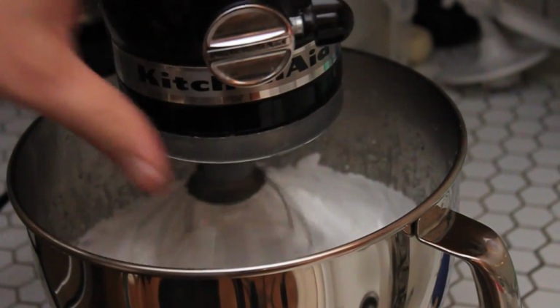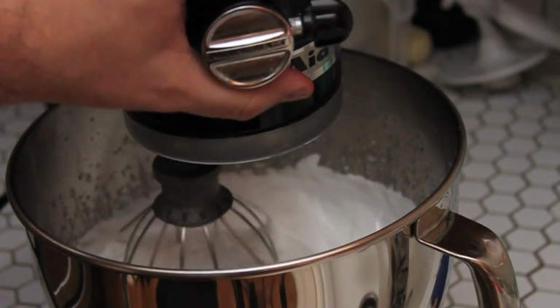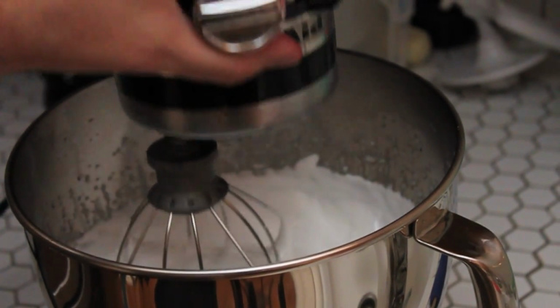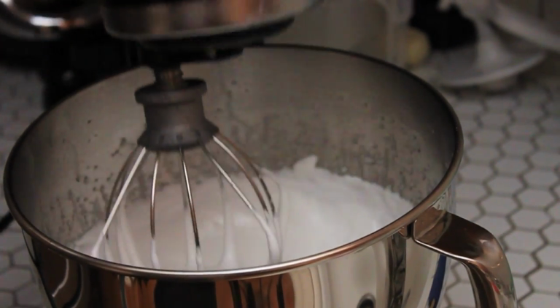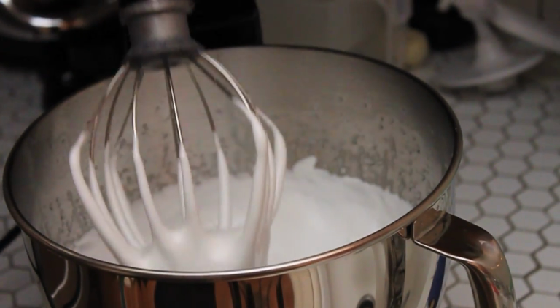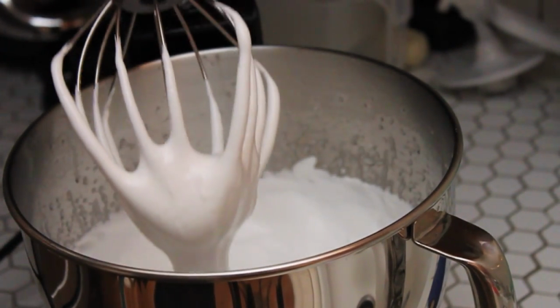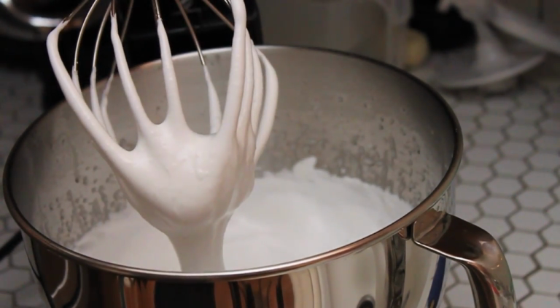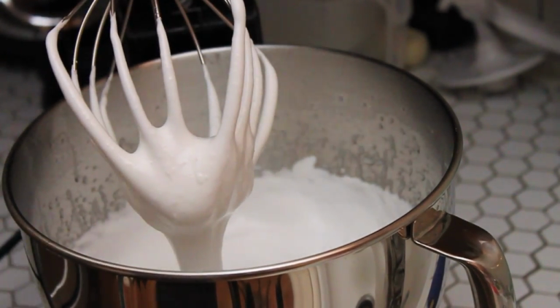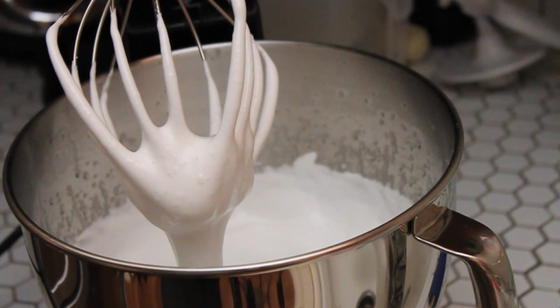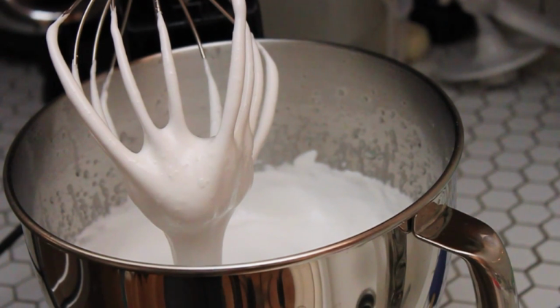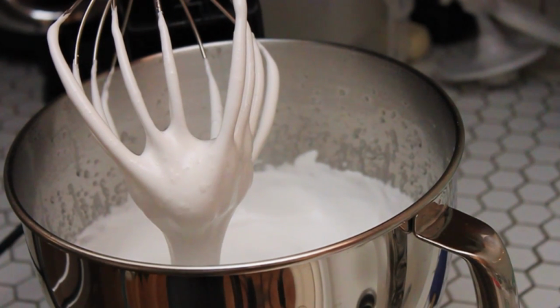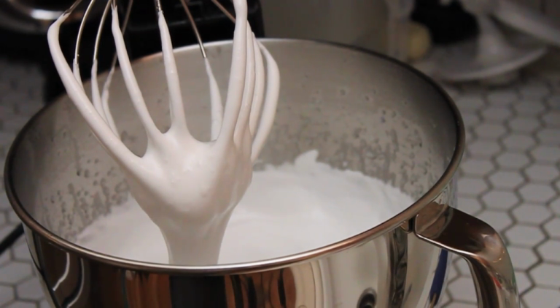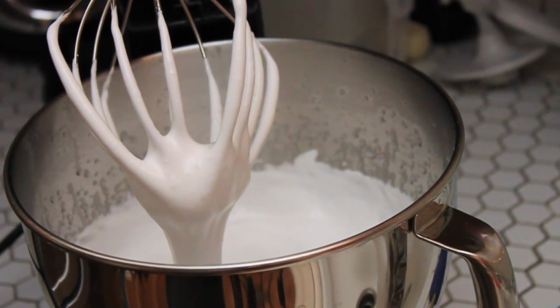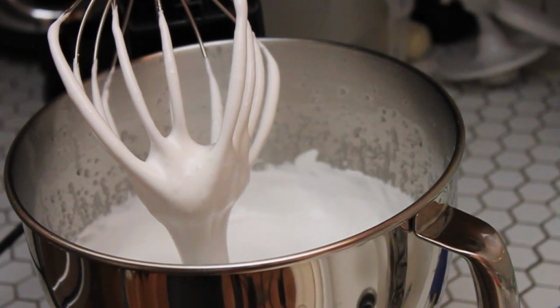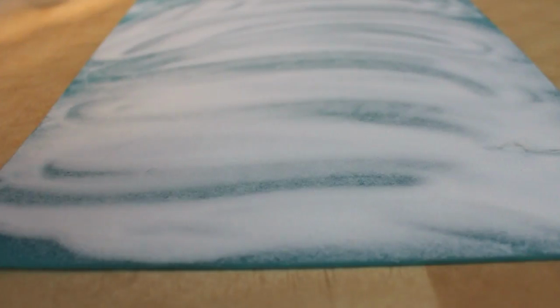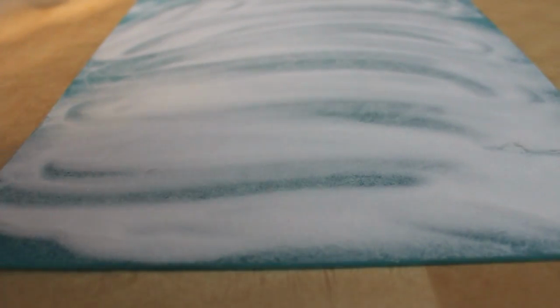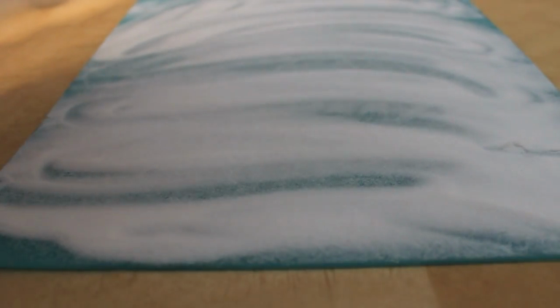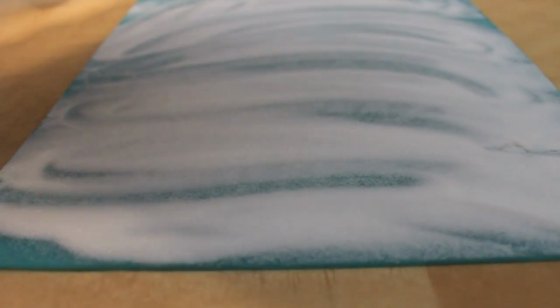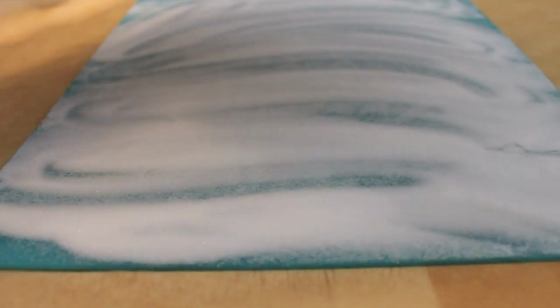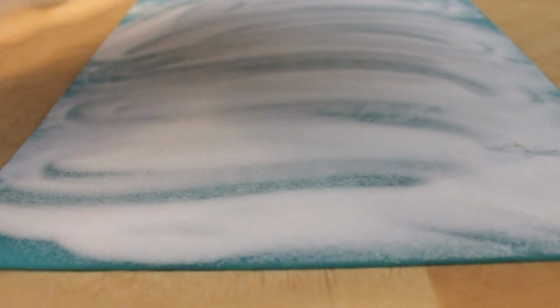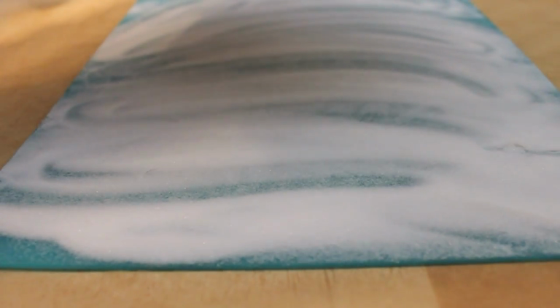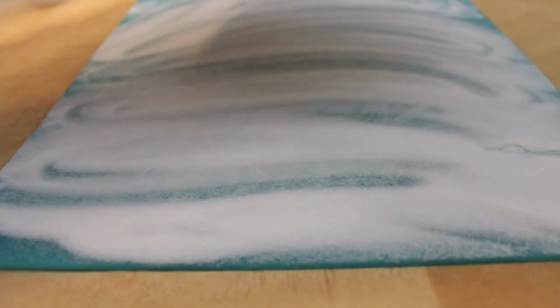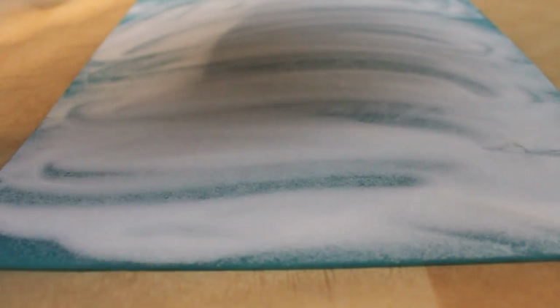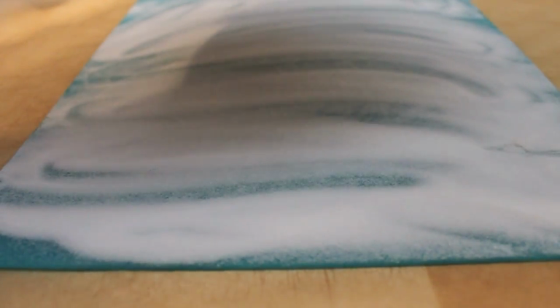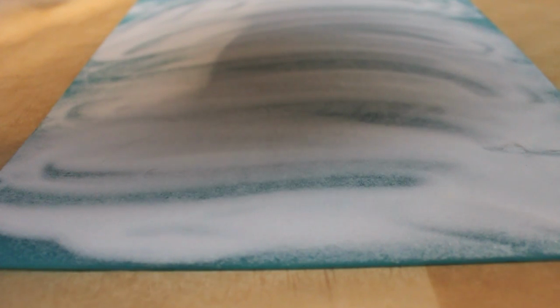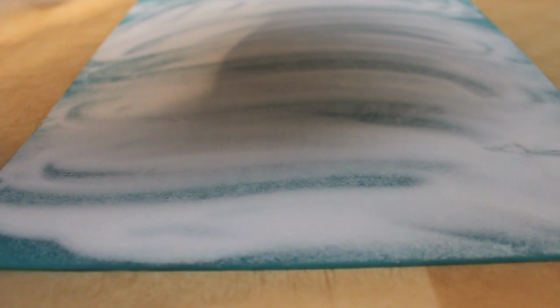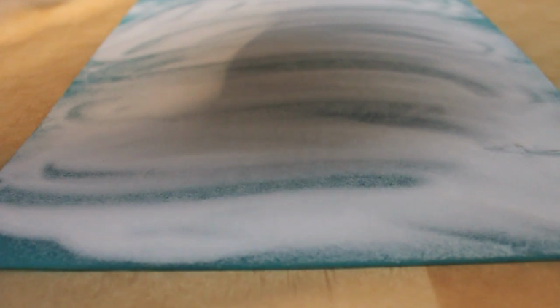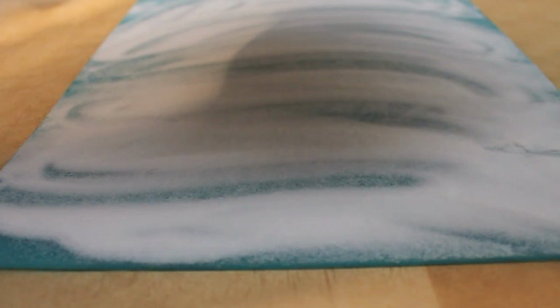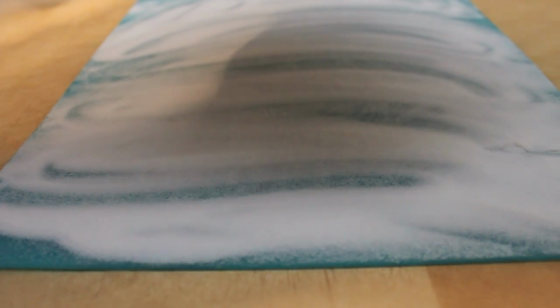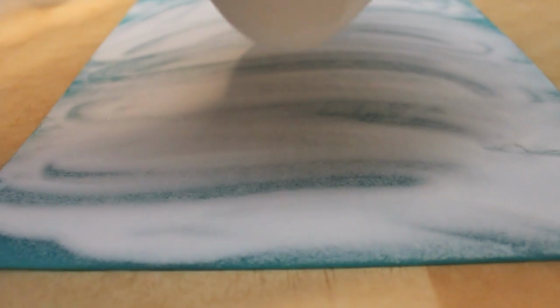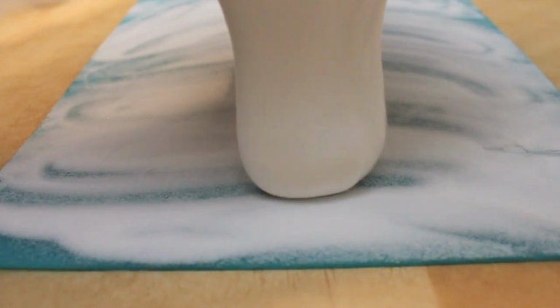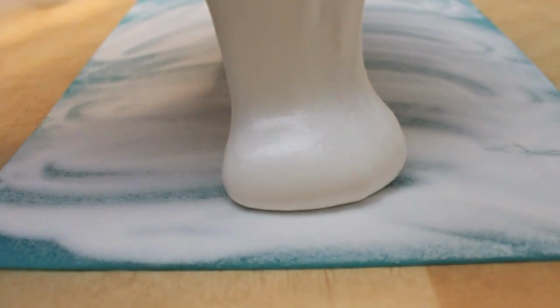When it's ready, it'll have doubled in size and be nice and thick, and it'll look like marshmallow cream. Now, we're just going to pour that marshmallow cream over our layer of powdered sugar.